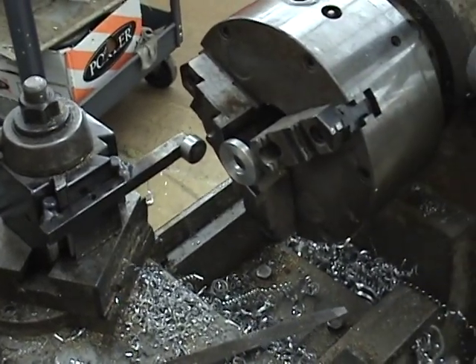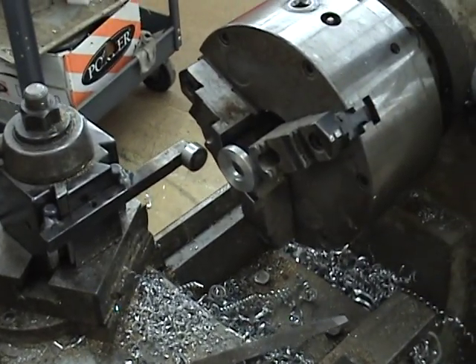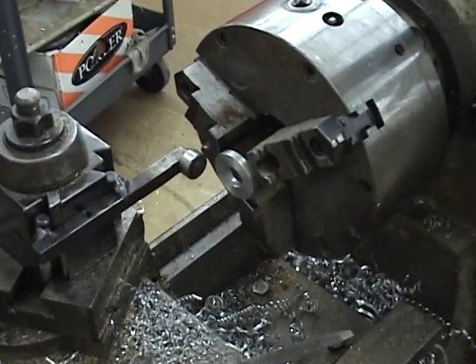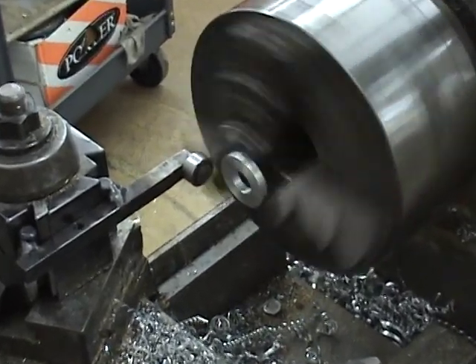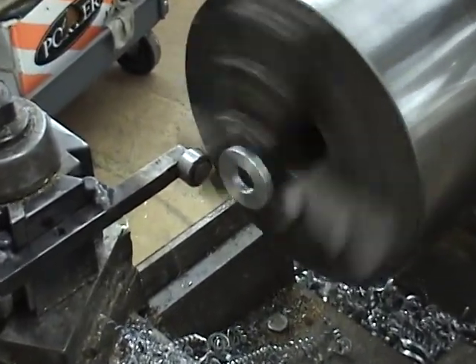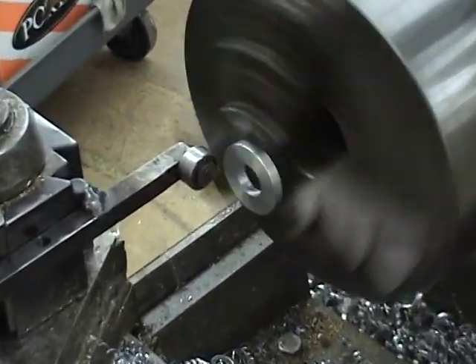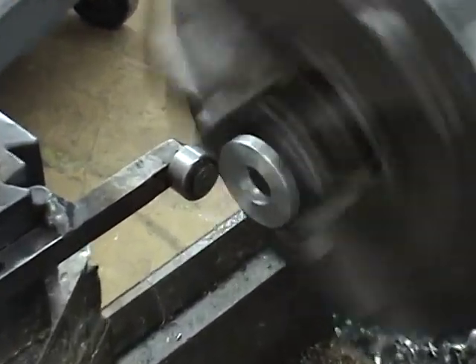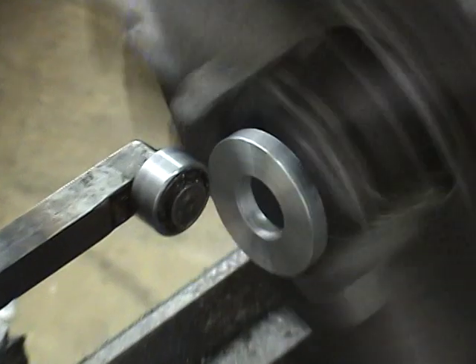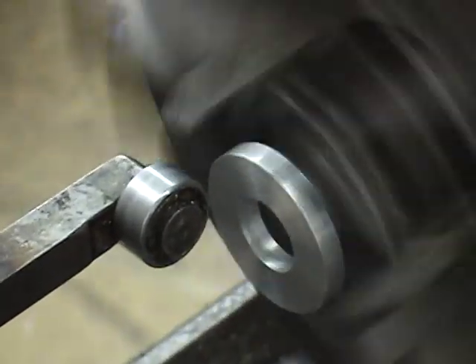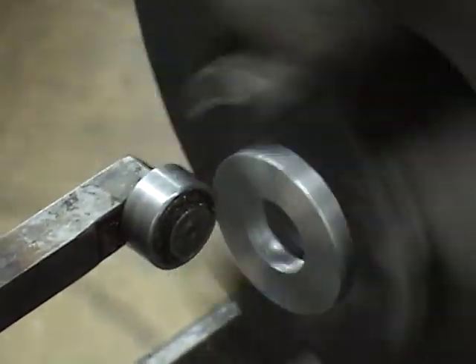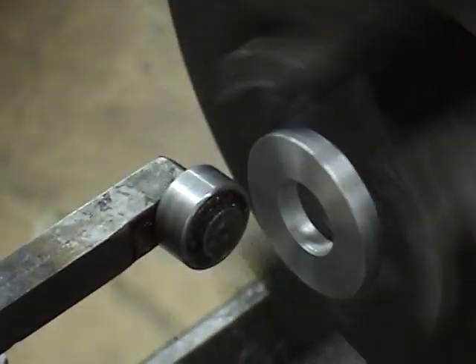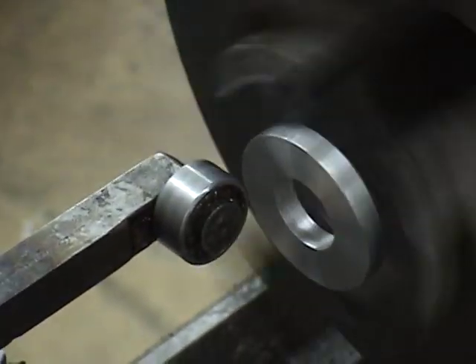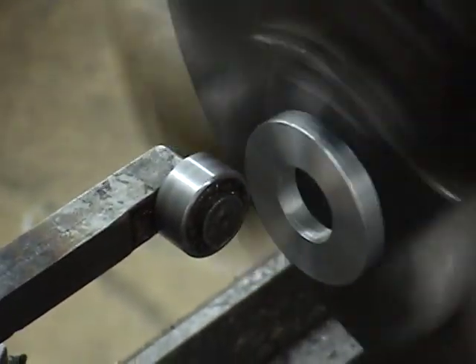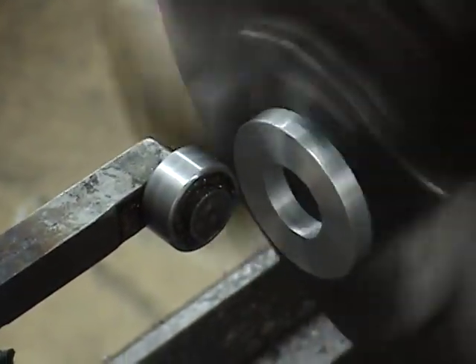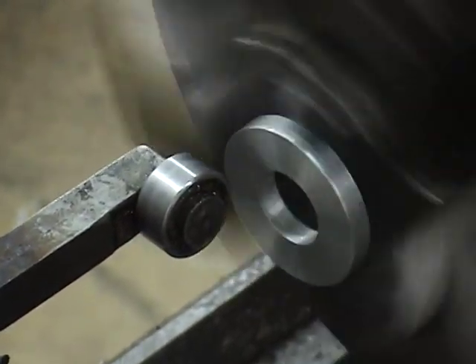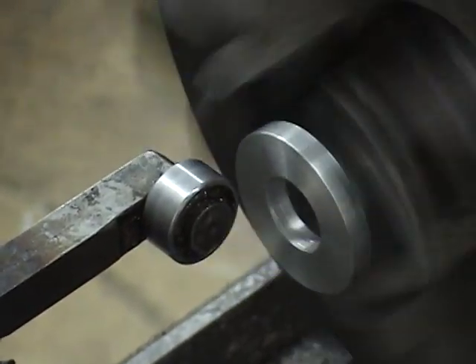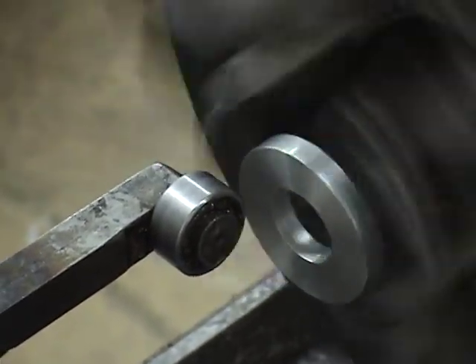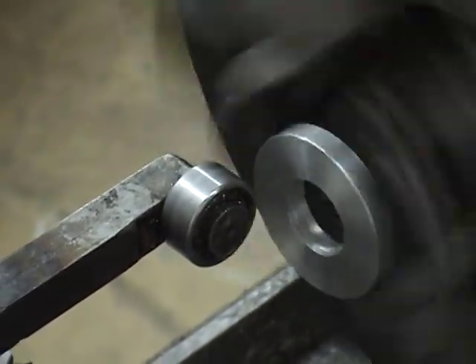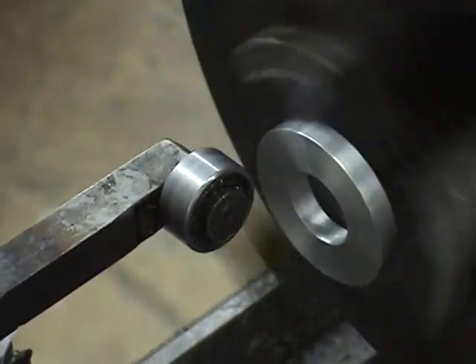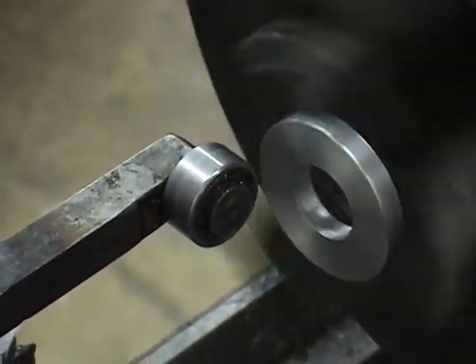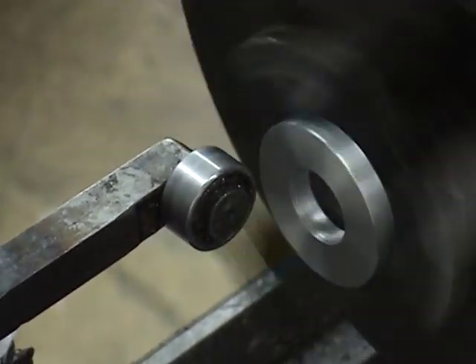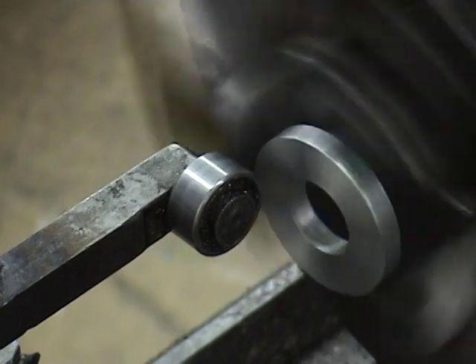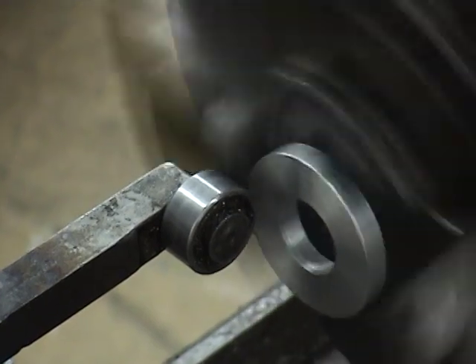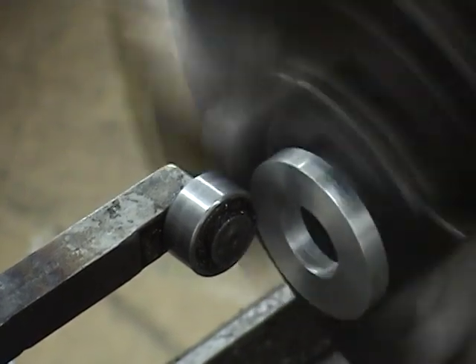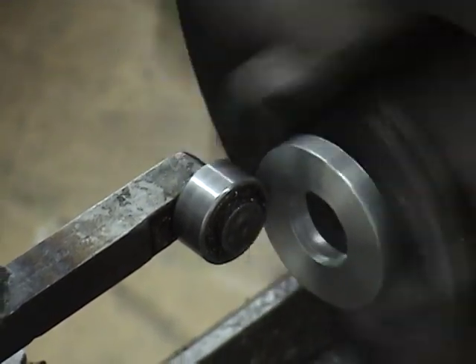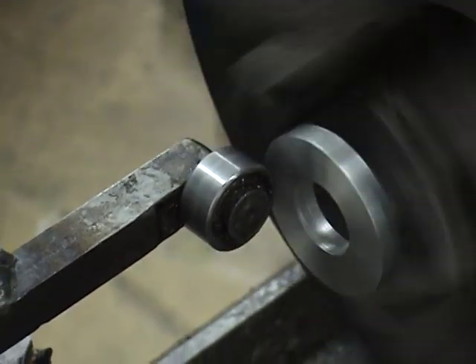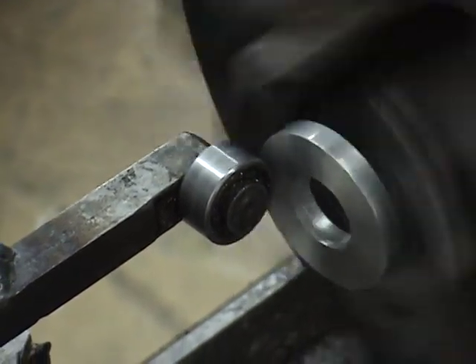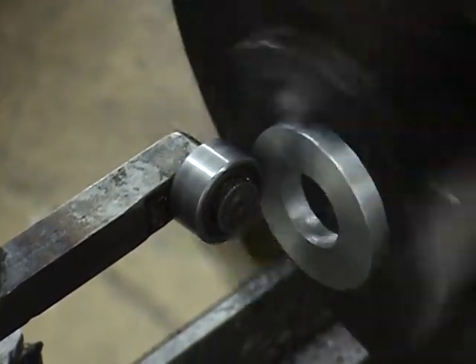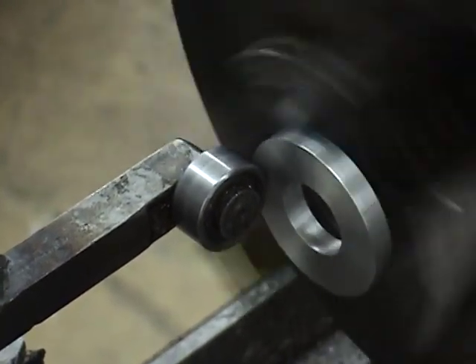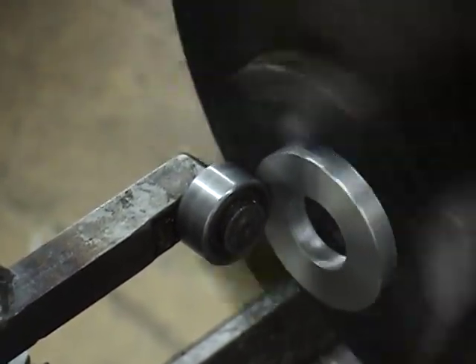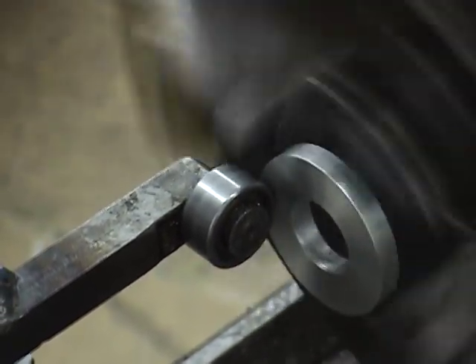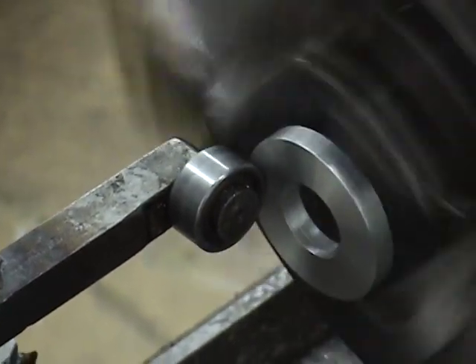Turn on the lathe, sort of get it on the center line, move in slowly, and let the ball bearing move the part.